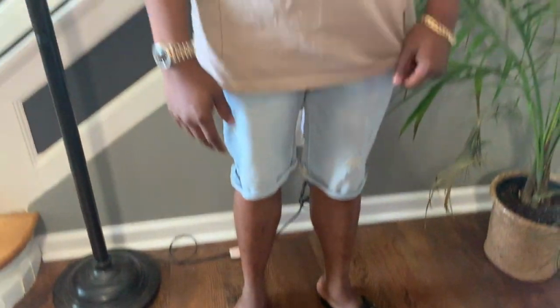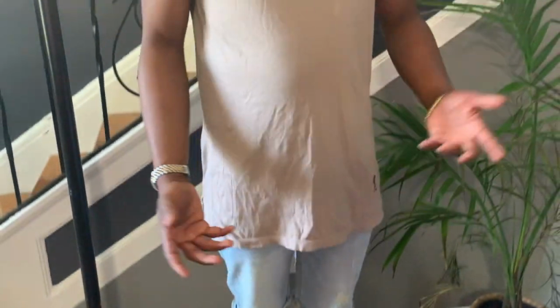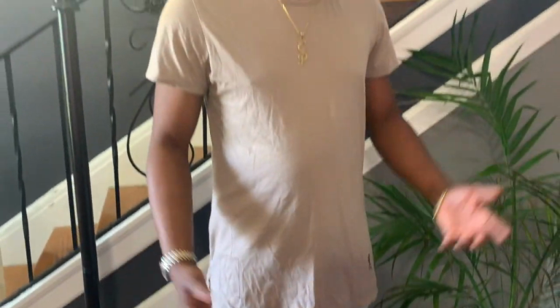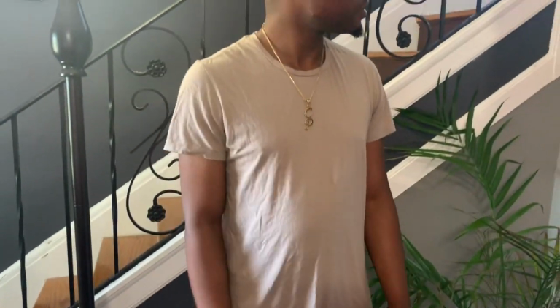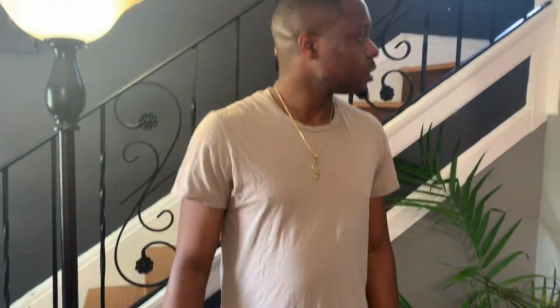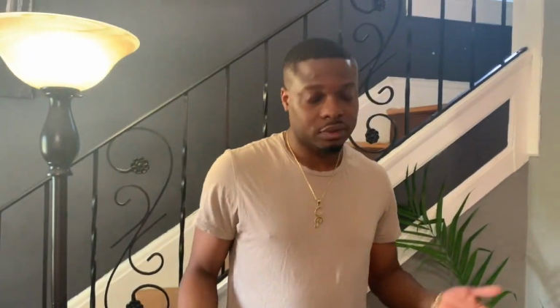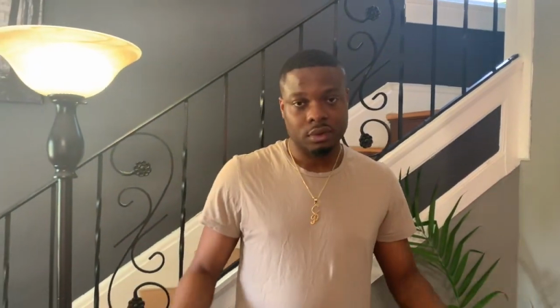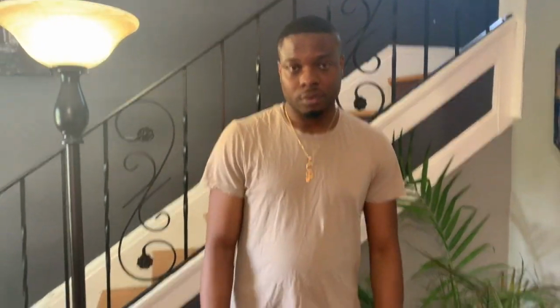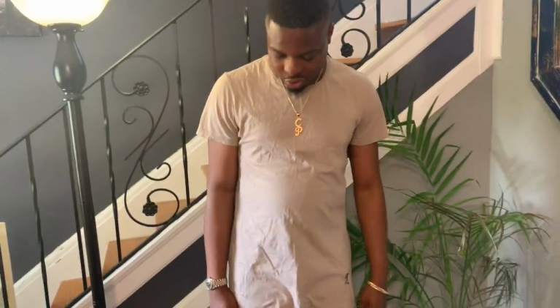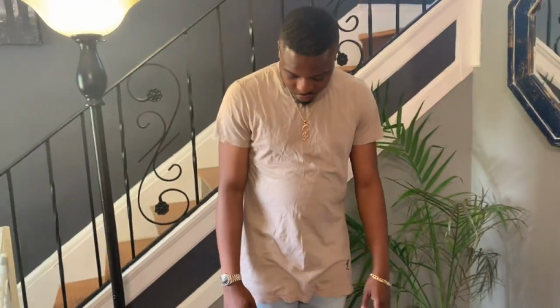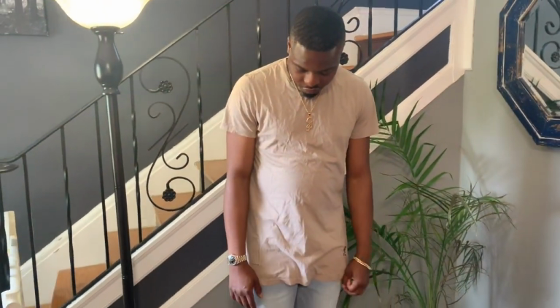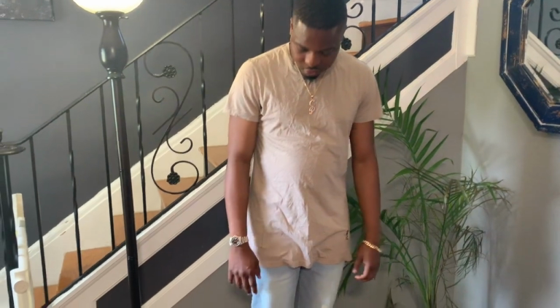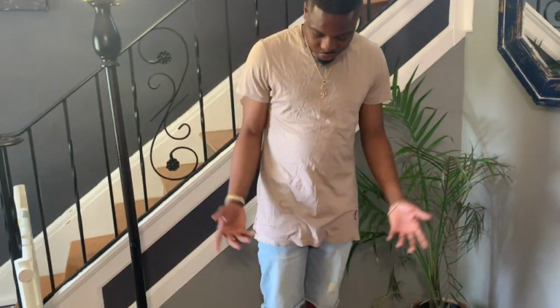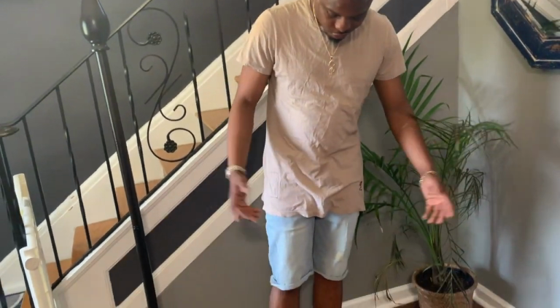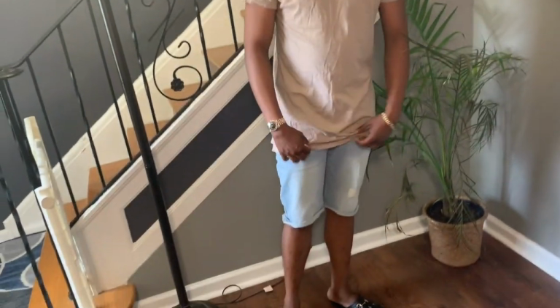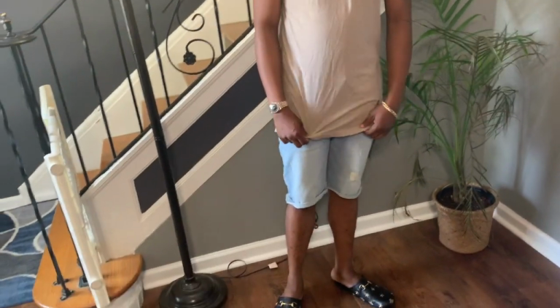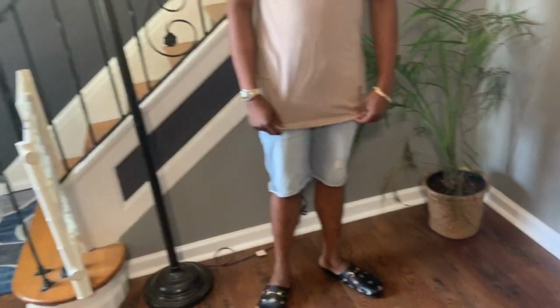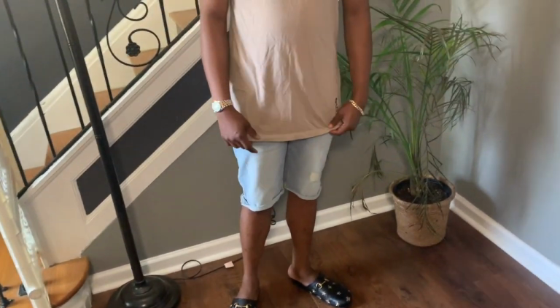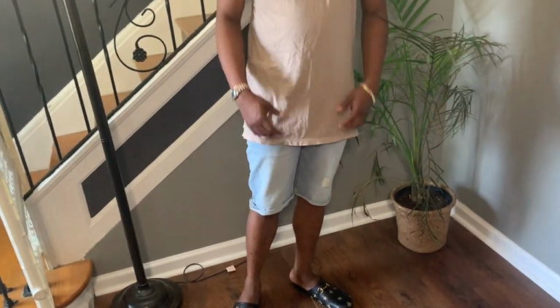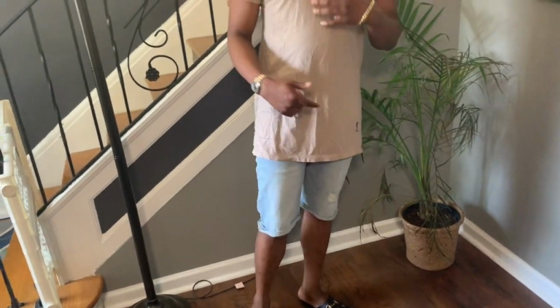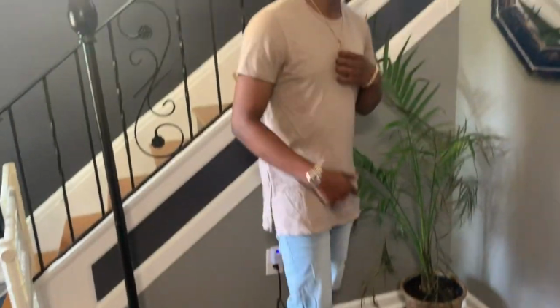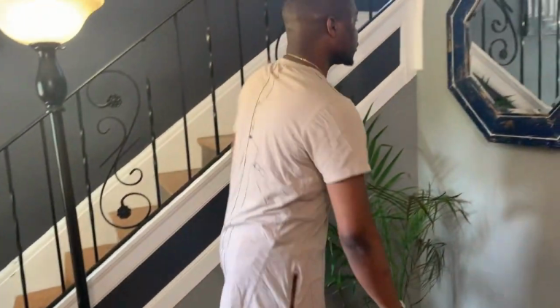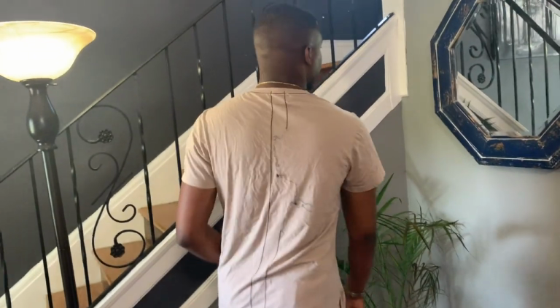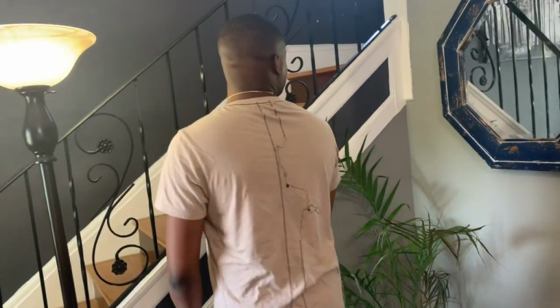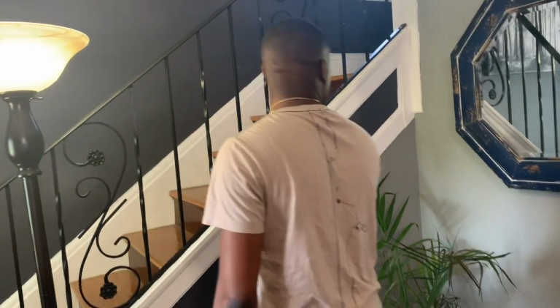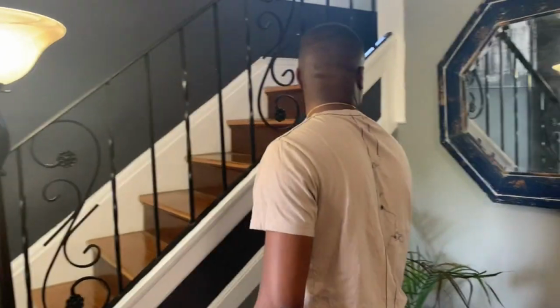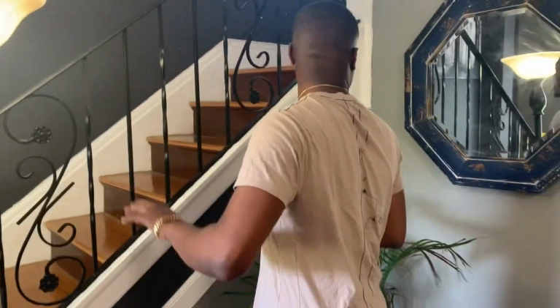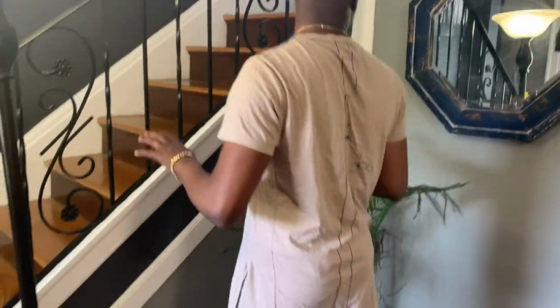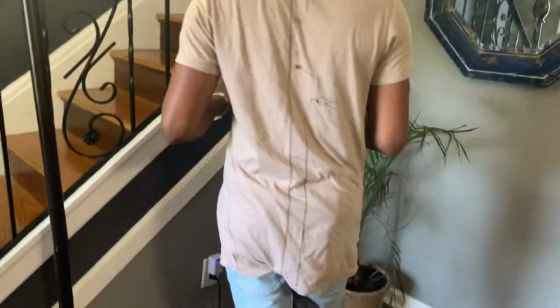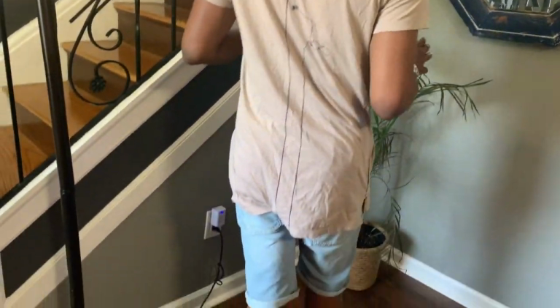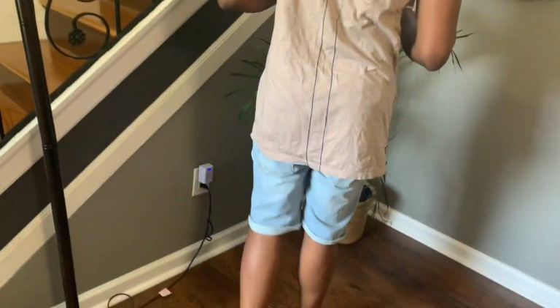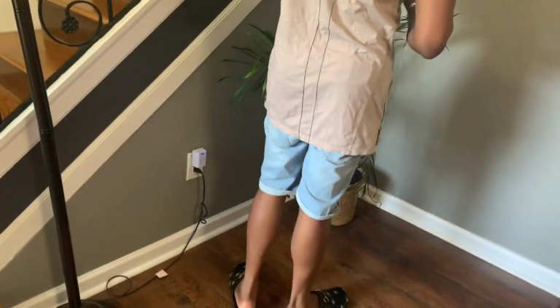It makes you look a little easier and chilled for the summer, for a casual session. Pretty much watch out for my harder ones. All my shirts are always medium size.